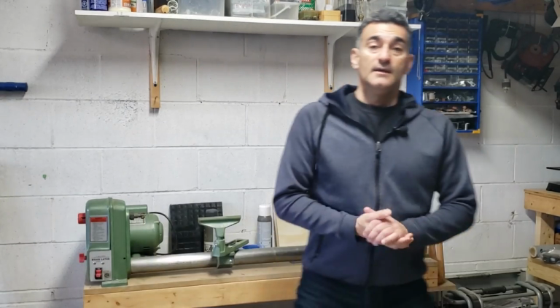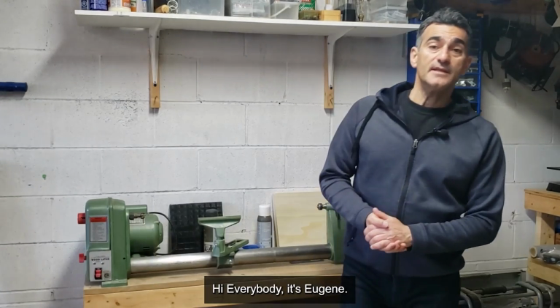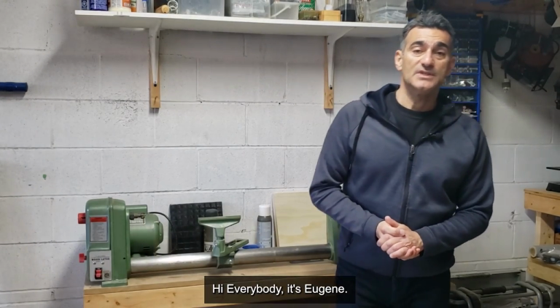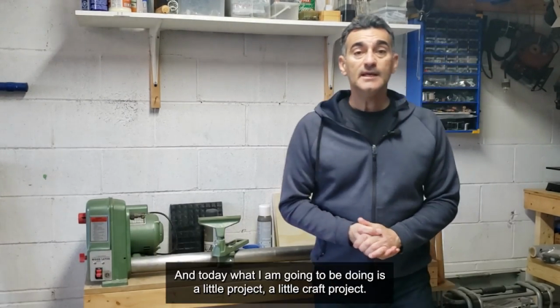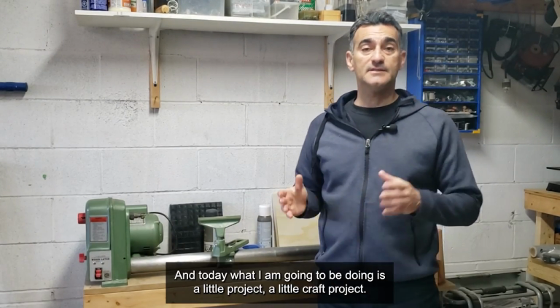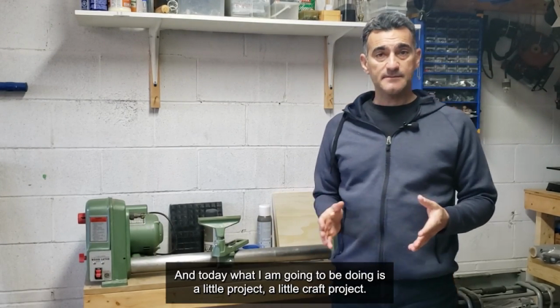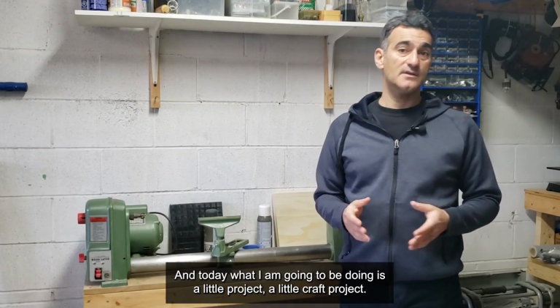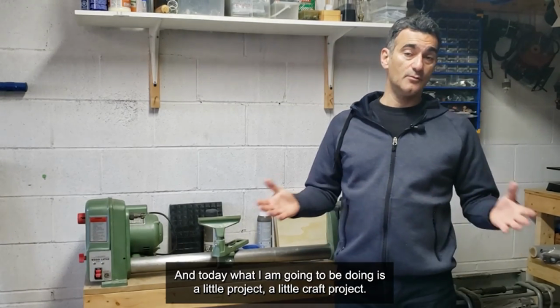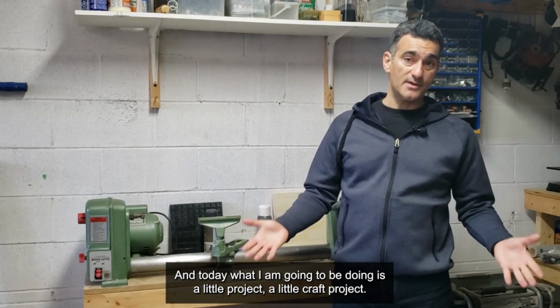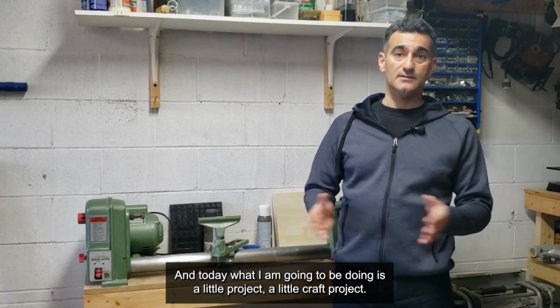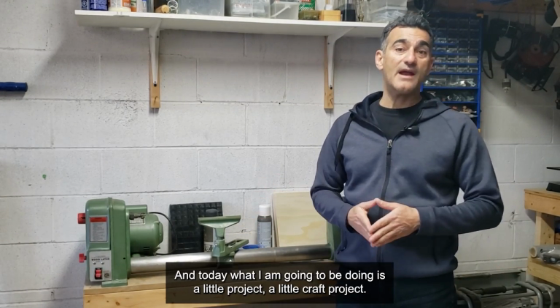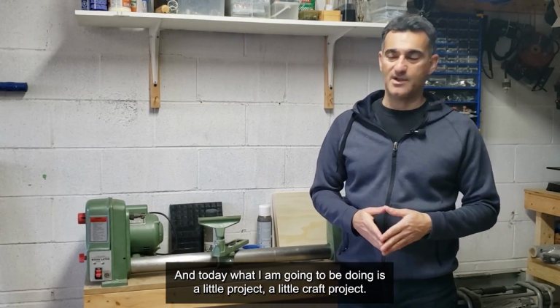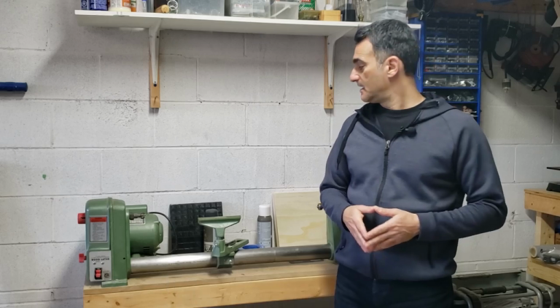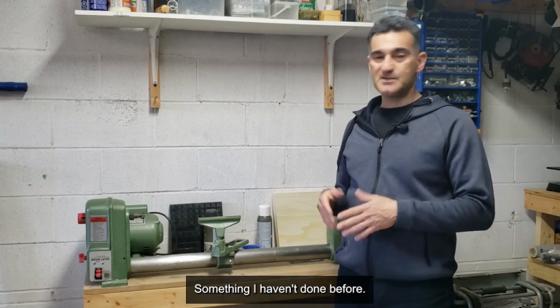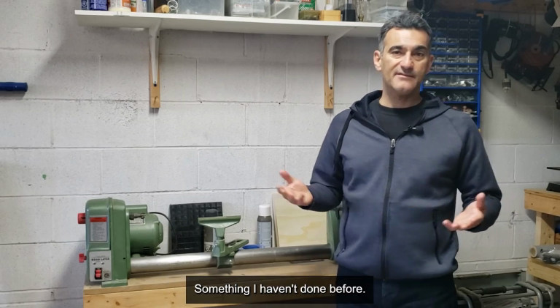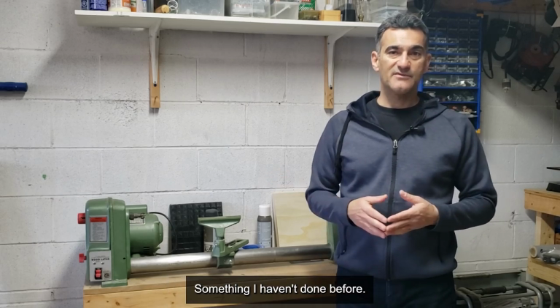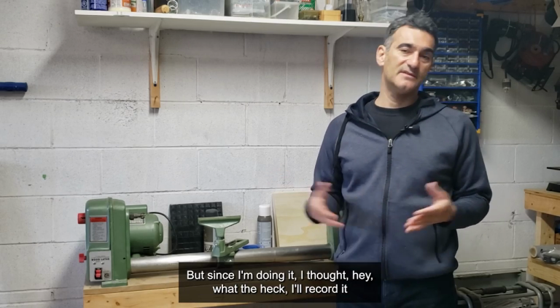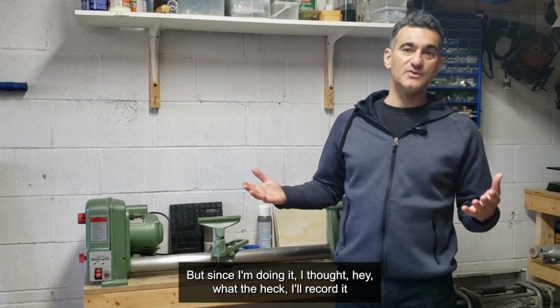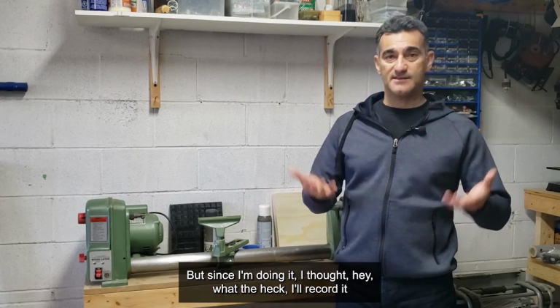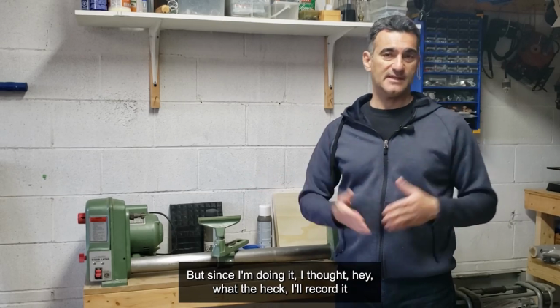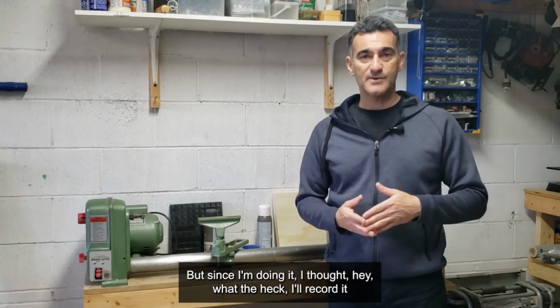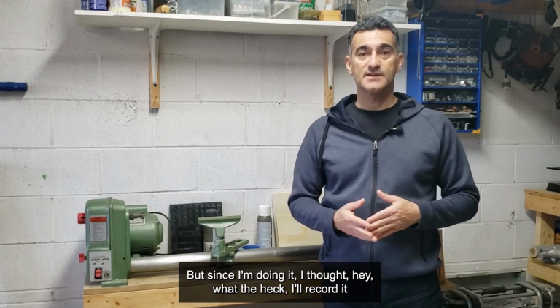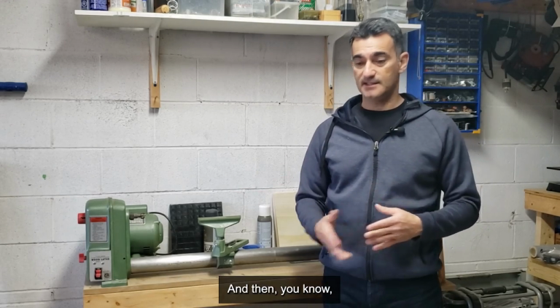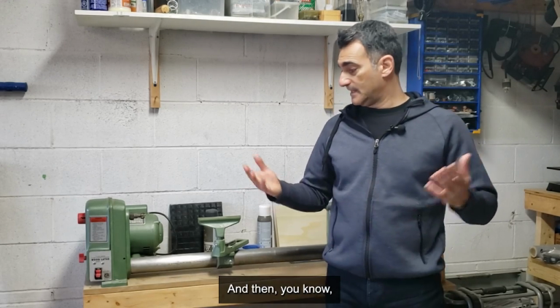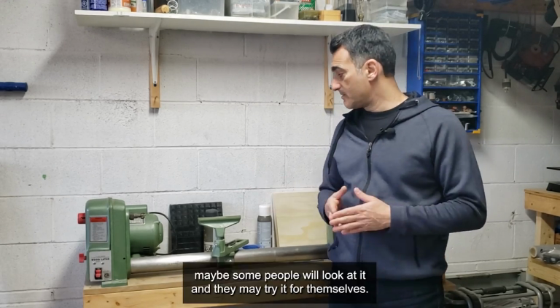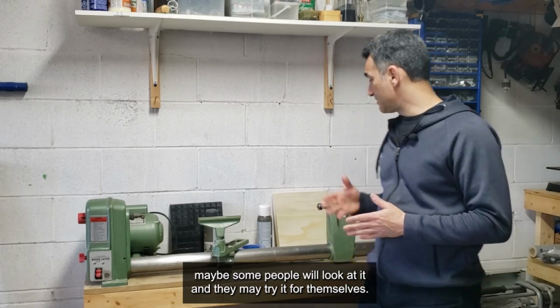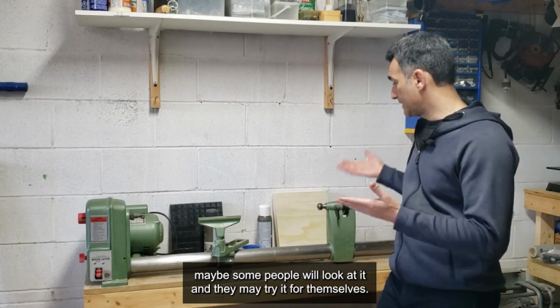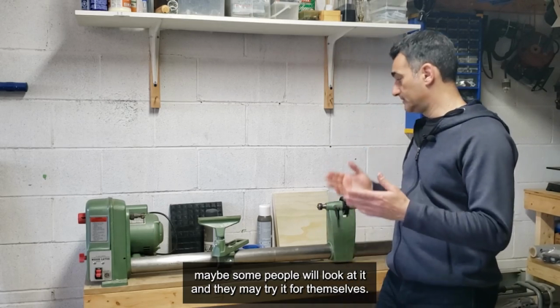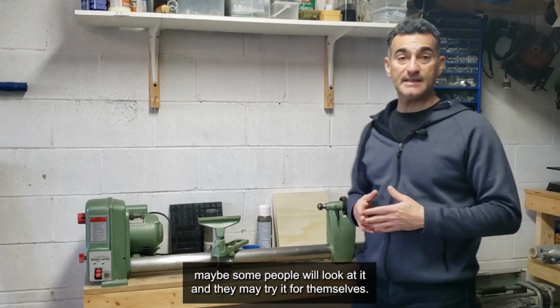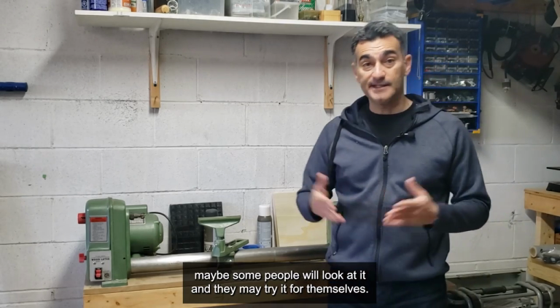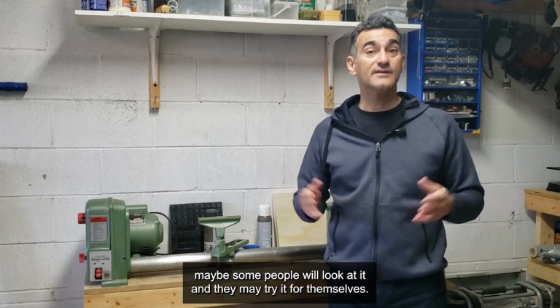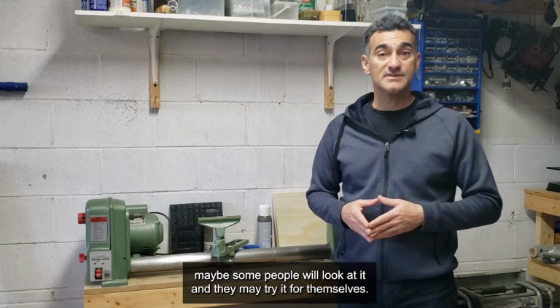Hey everybody, it's Eugene and today I'm going to be doing a little craft project, something I haven't done before. Since I'm doing it, I thought I'd record it and maybe some people will look at it and try it for themselves.